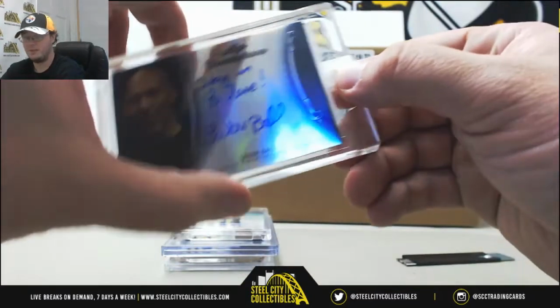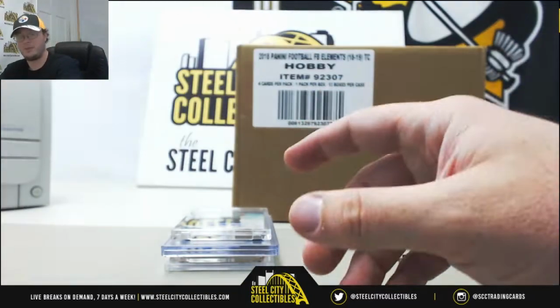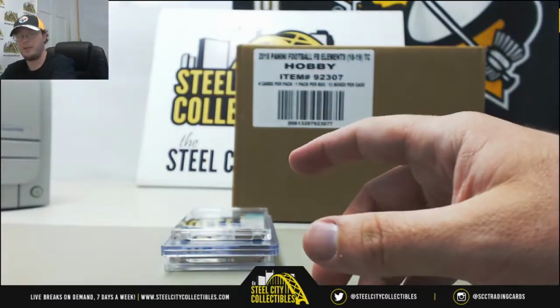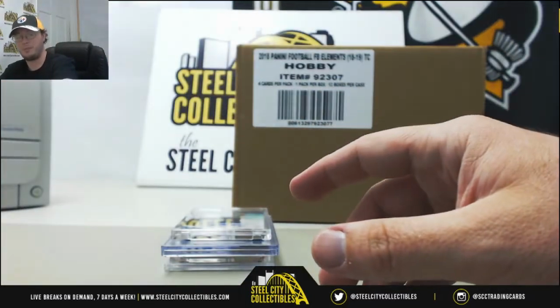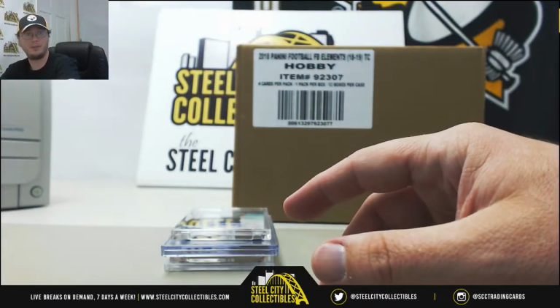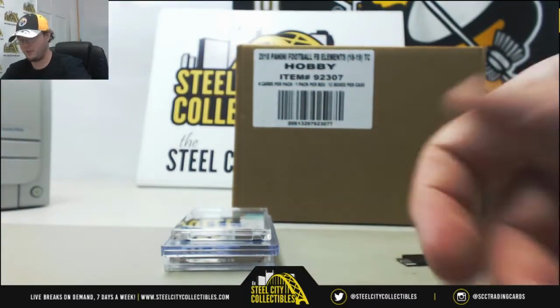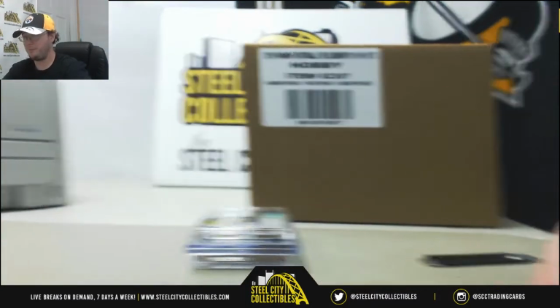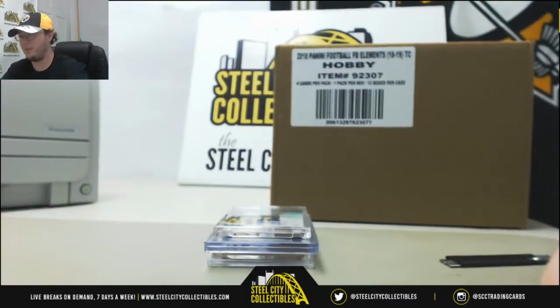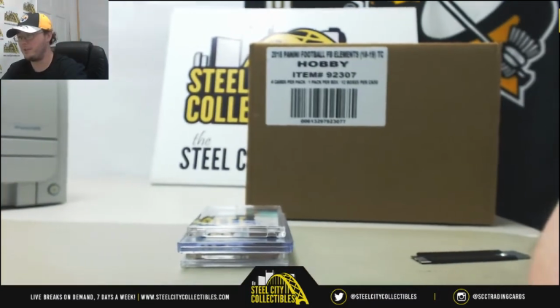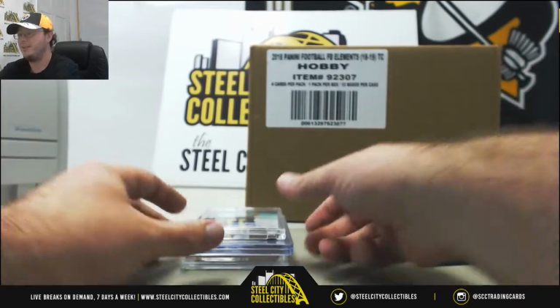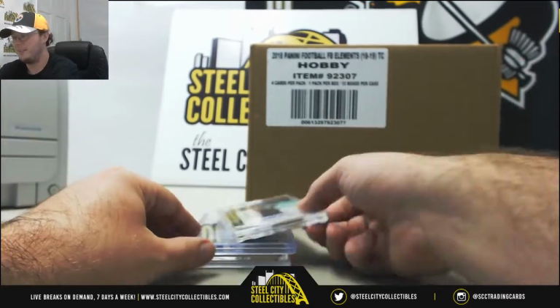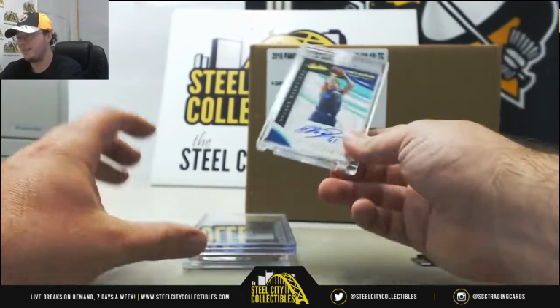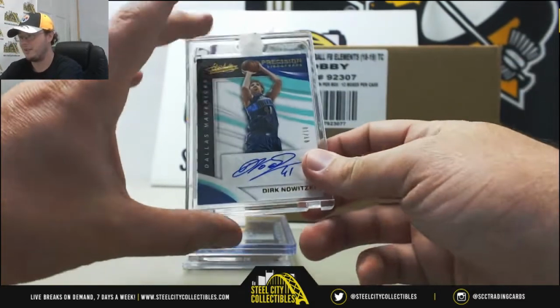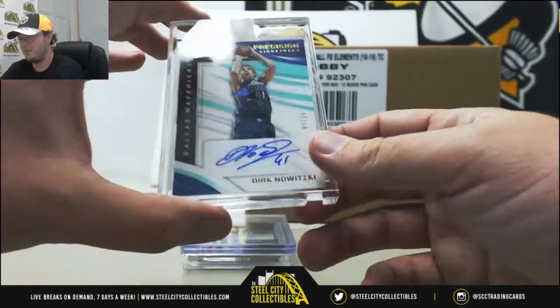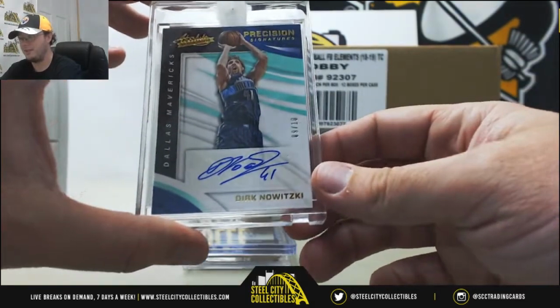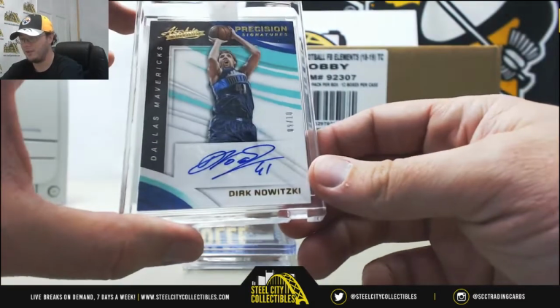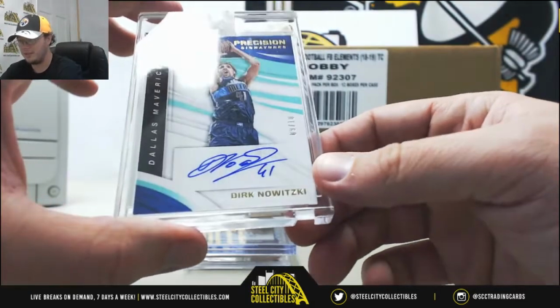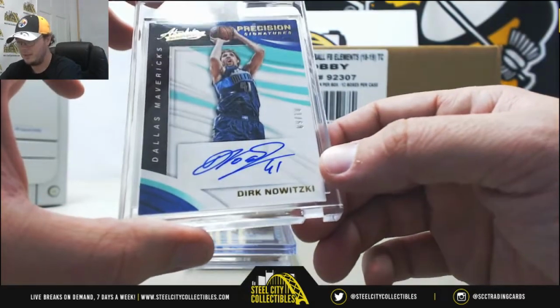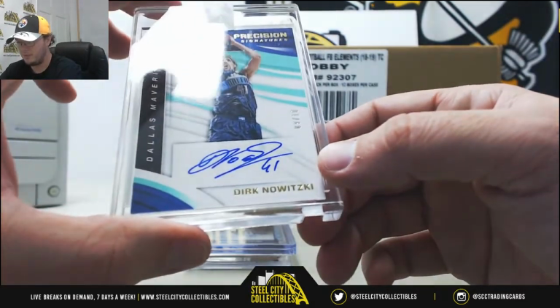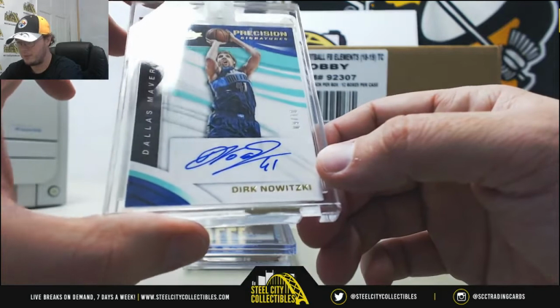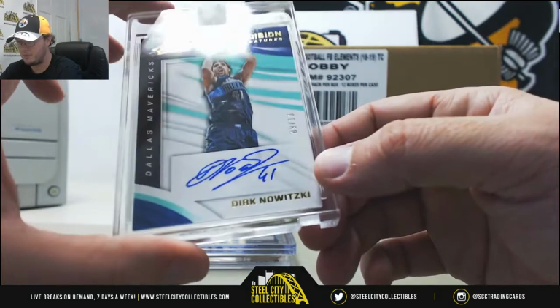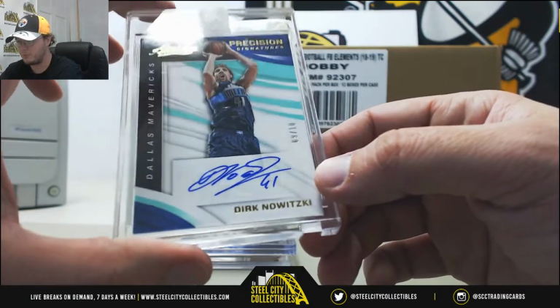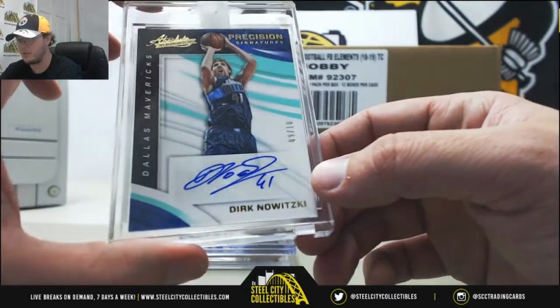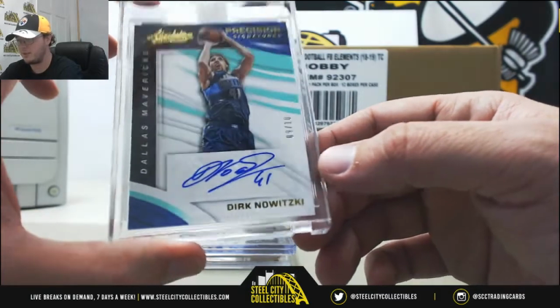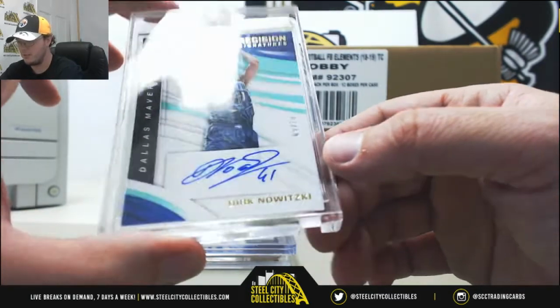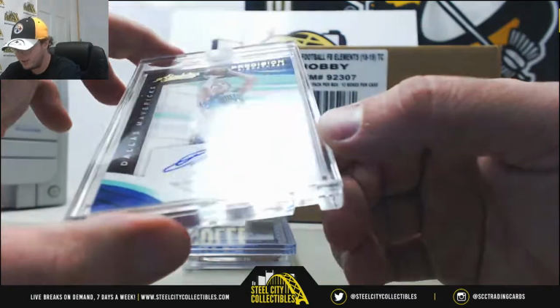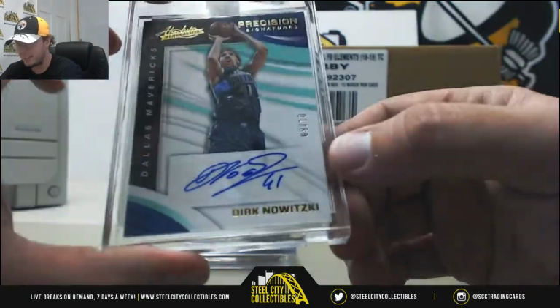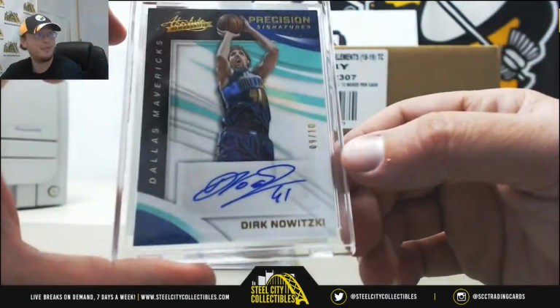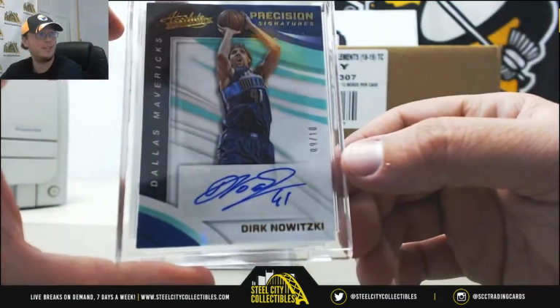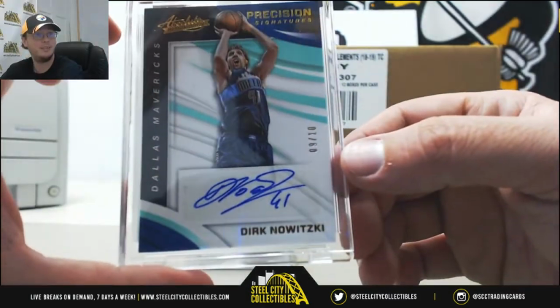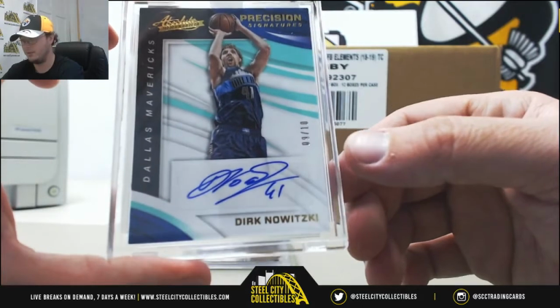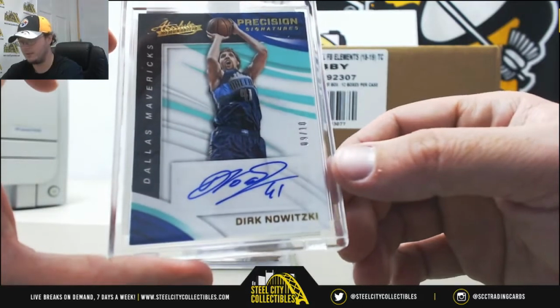Gotta imagine if you get a Ball you want Lonzo, but there's two nice signatures here. Next is Dirk Nowitzki — it's from Absolute Memorabilia Precision Signatures, and that one's numbered nine of ten.